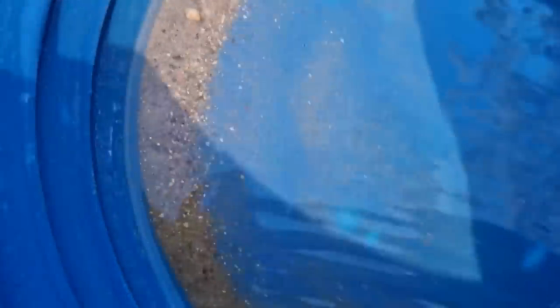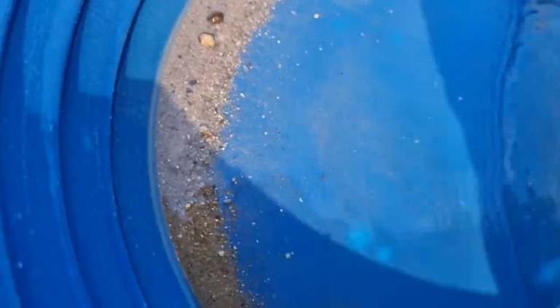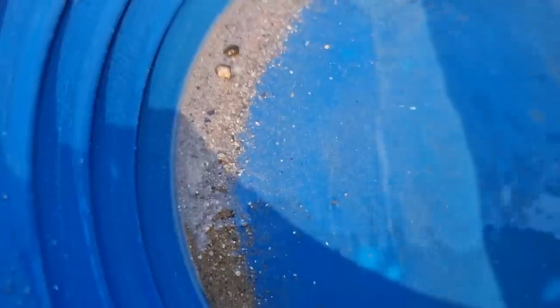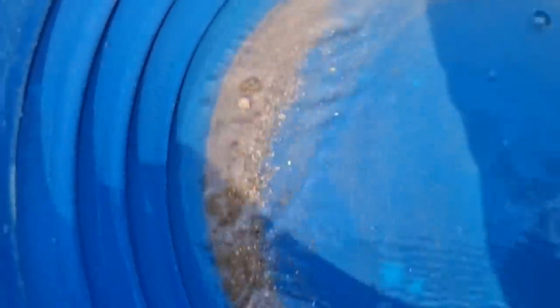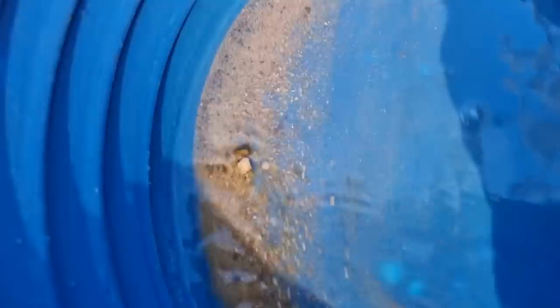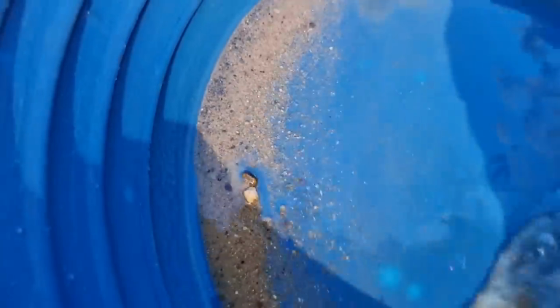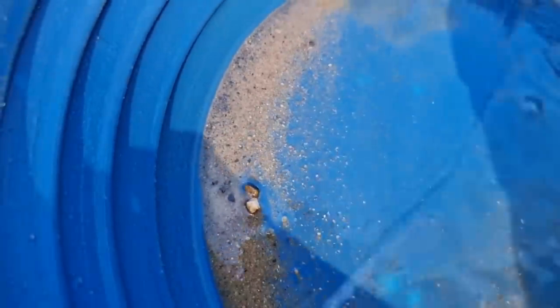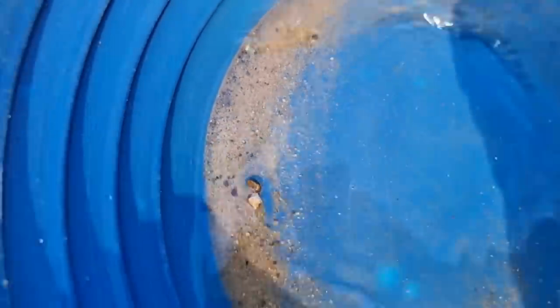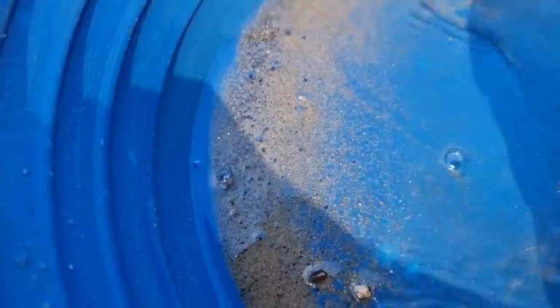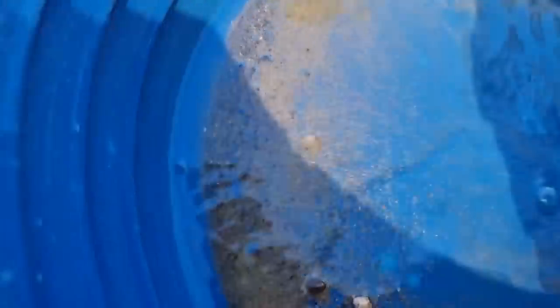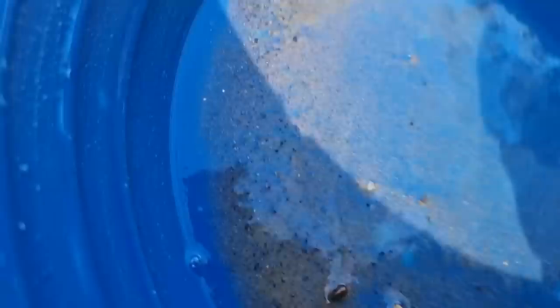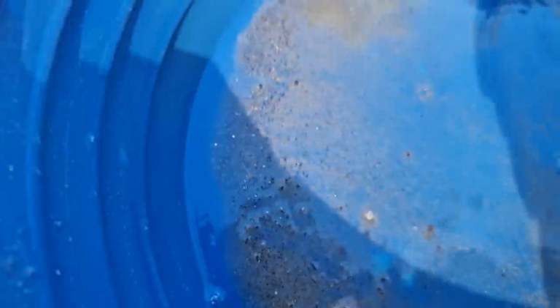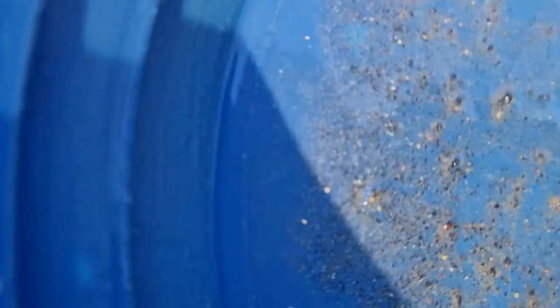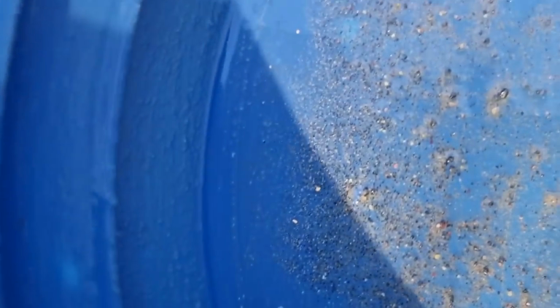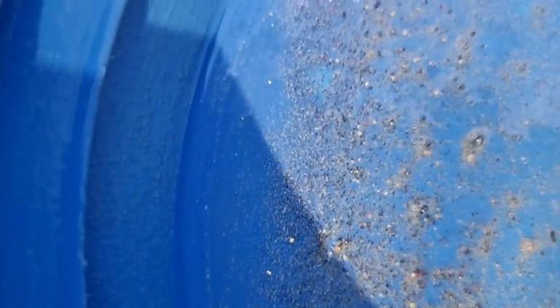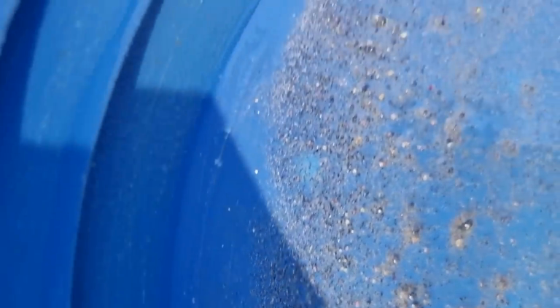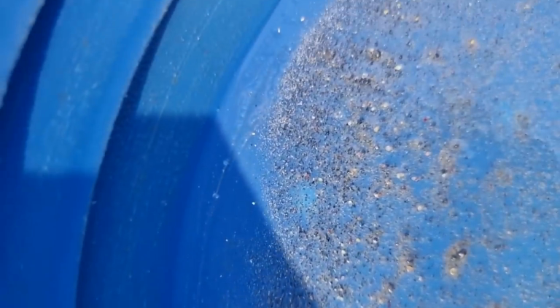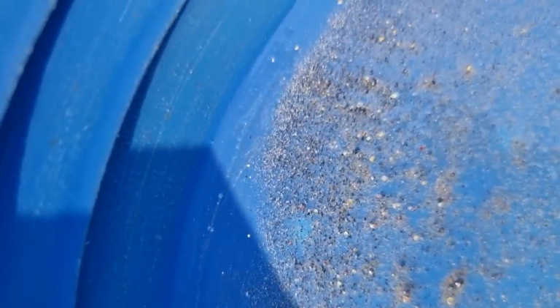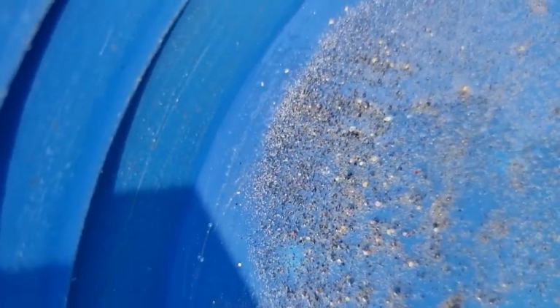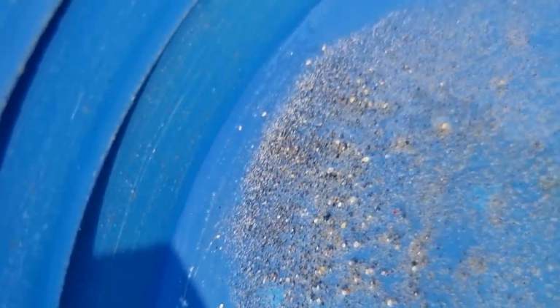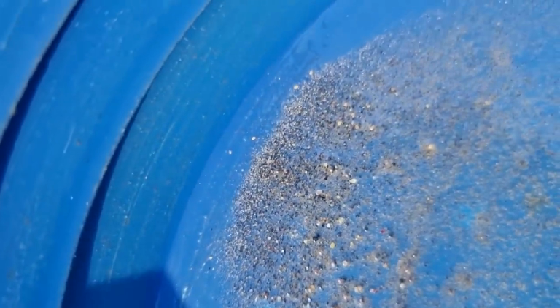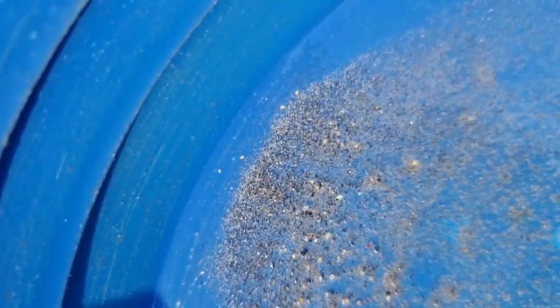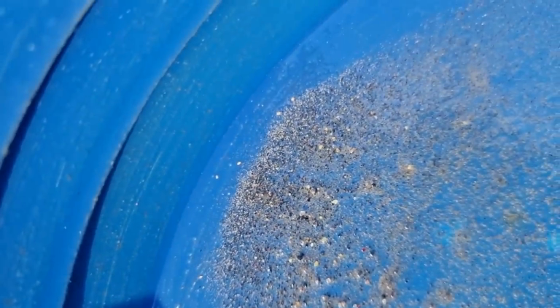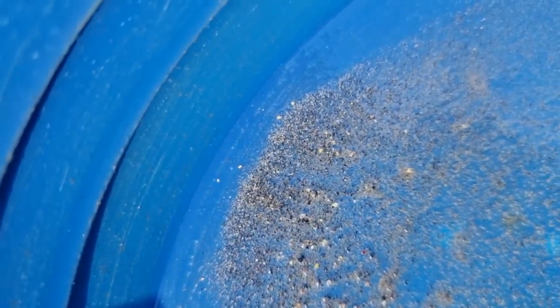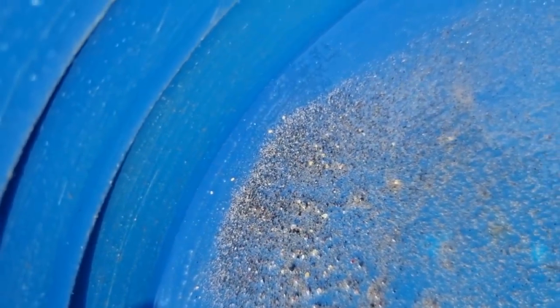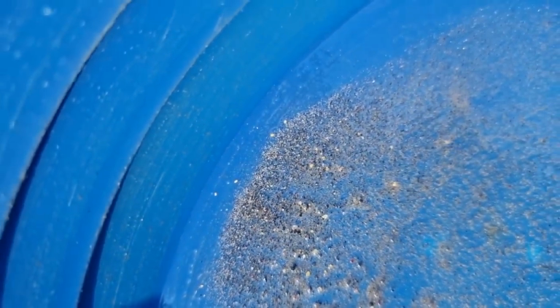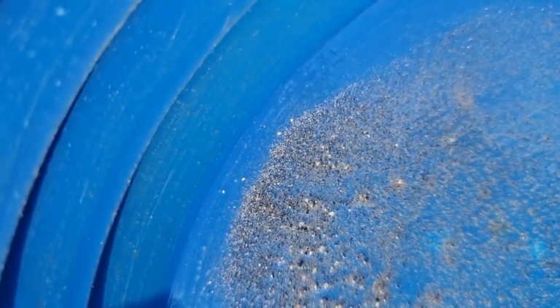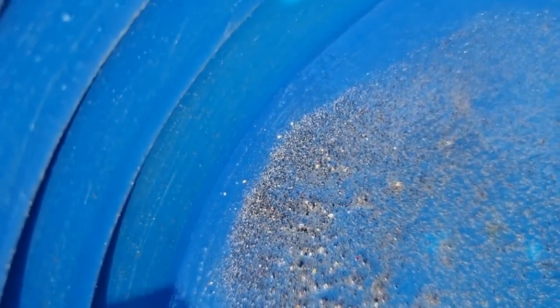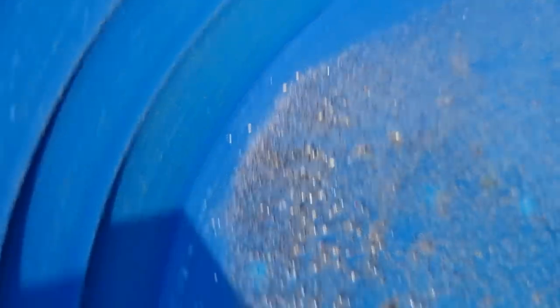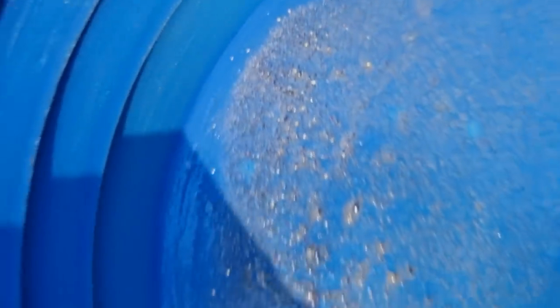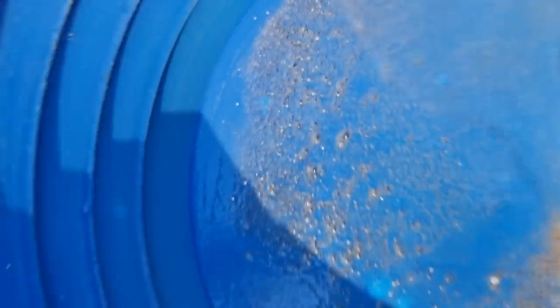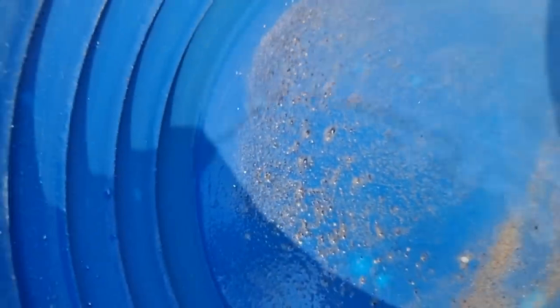Here's the gold we got out of our three shovels — not too bad. We've got one, two, three, four, five, six, seven, eight, nine, ten pieces, plus some micro pieces.